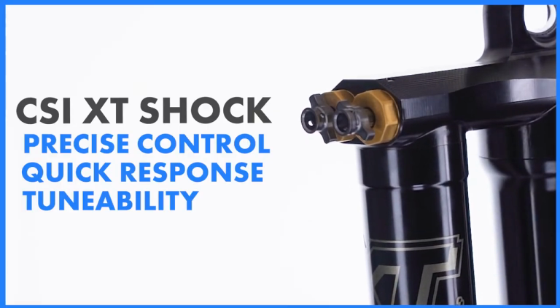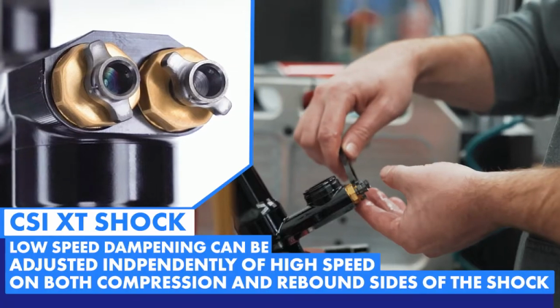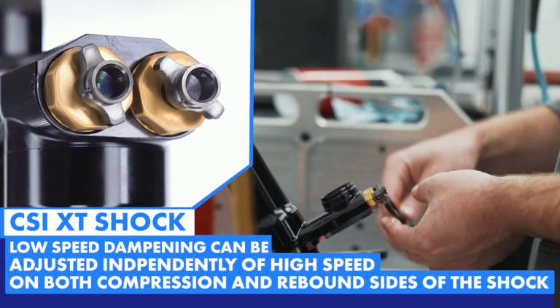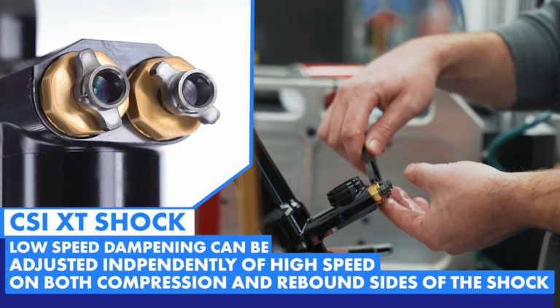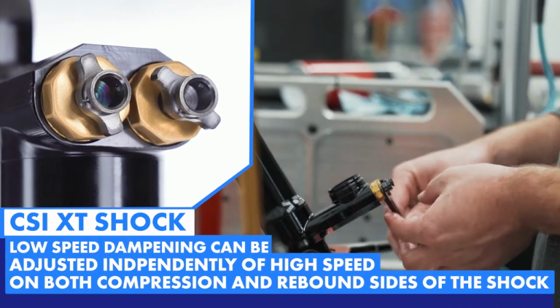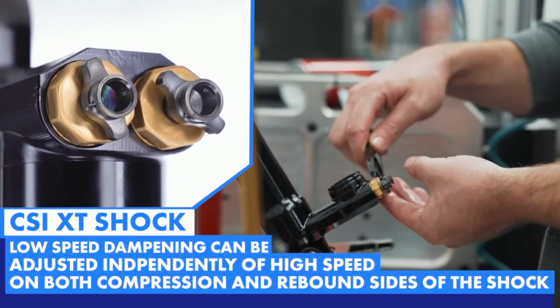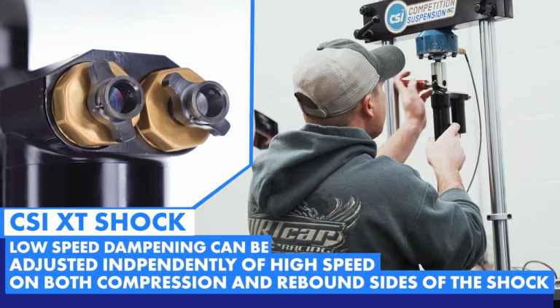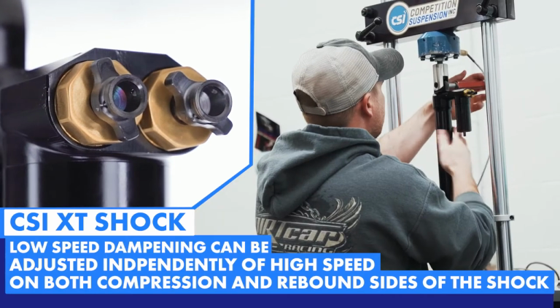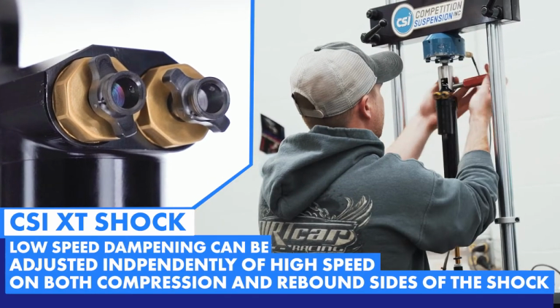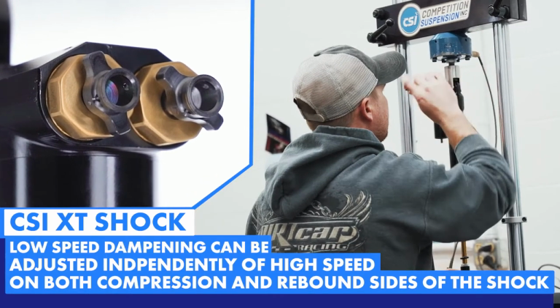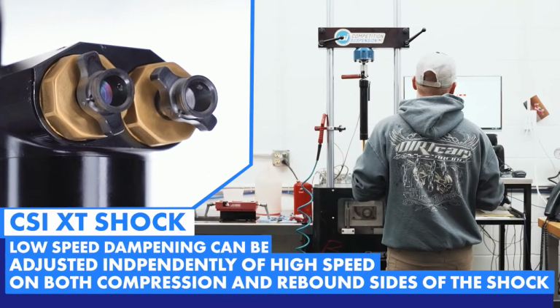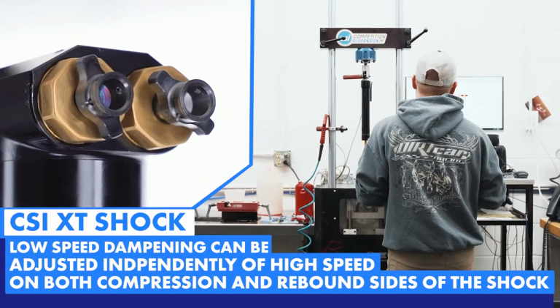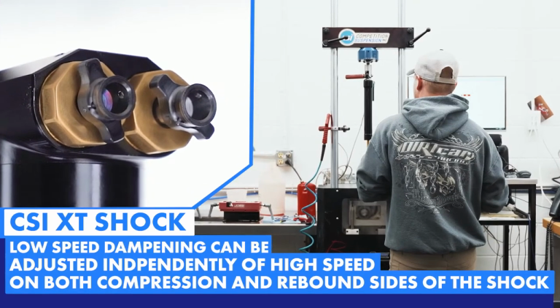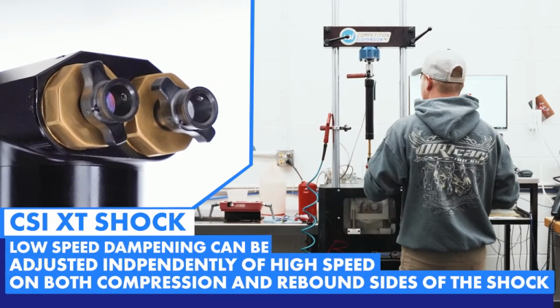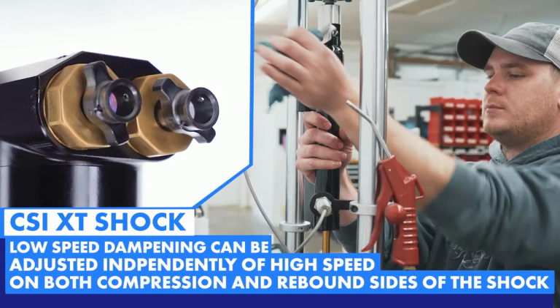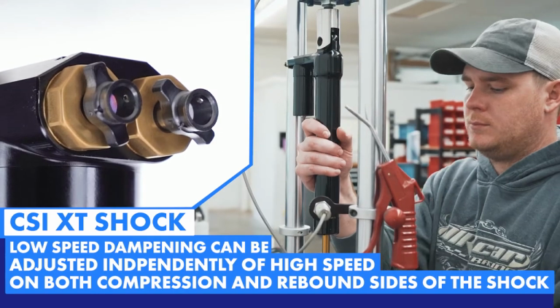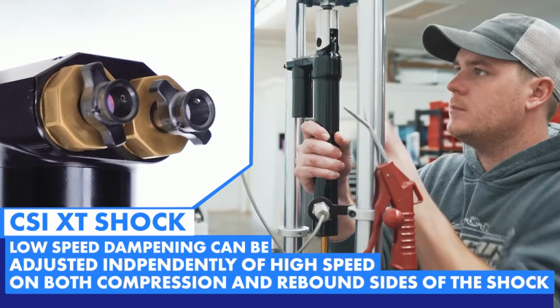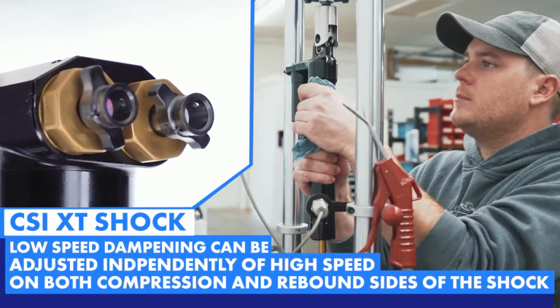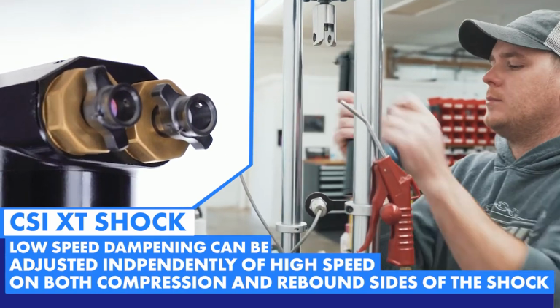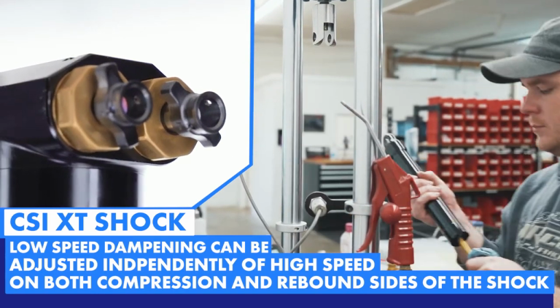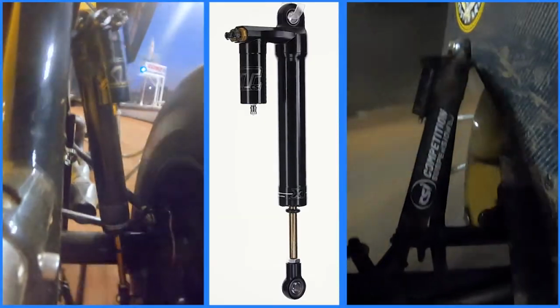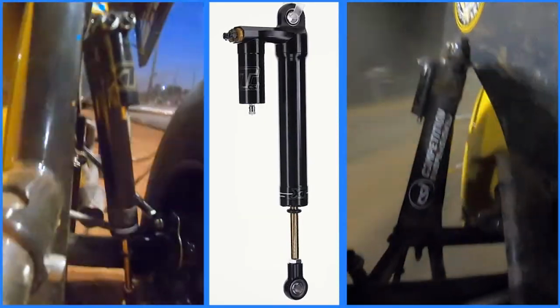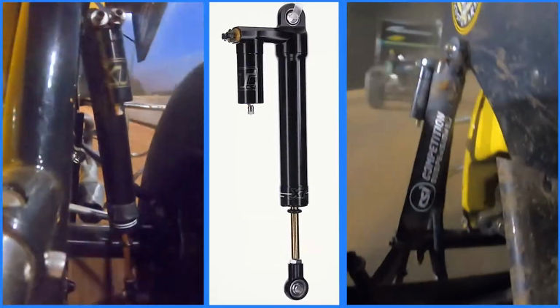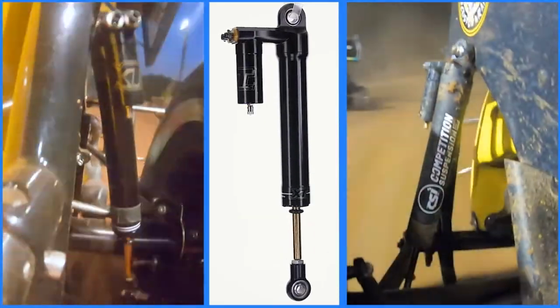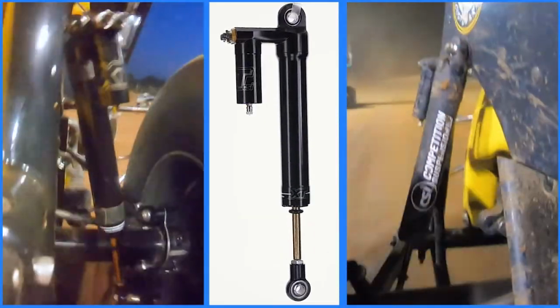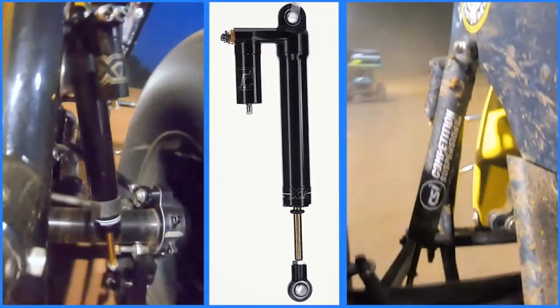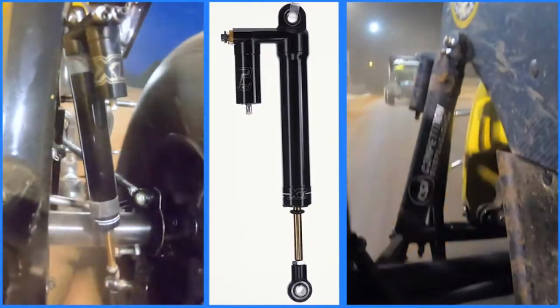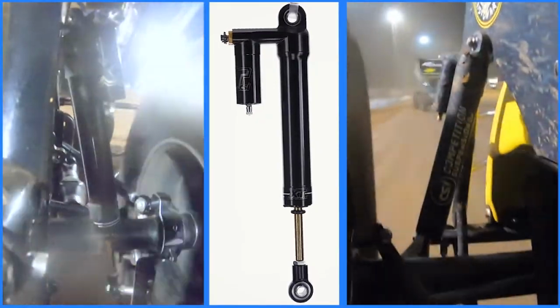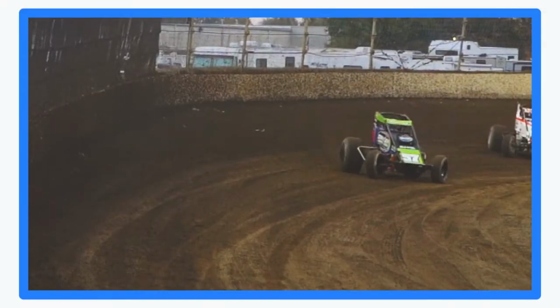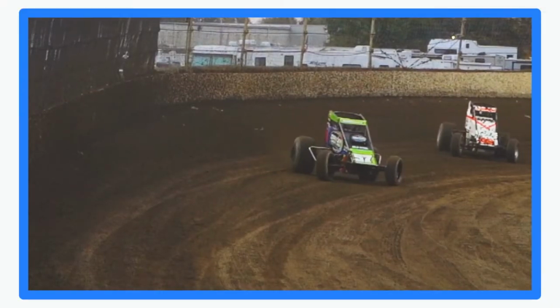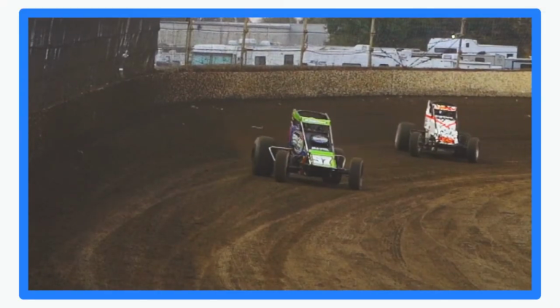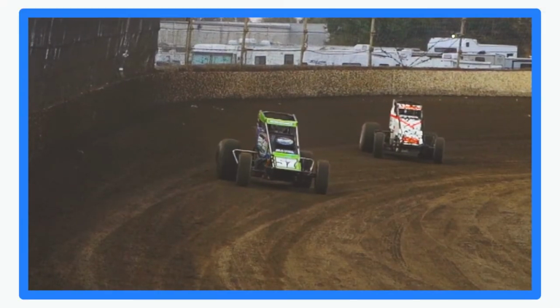This unique design allows for low-speed dampening to be adjusted independently of high-speed for both the compression and rebound sides of the shock. Through extensive testing, we've found the XT to have a larger sweet spot providing increased driver feel and grip.